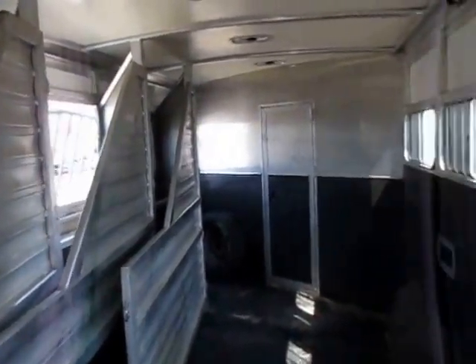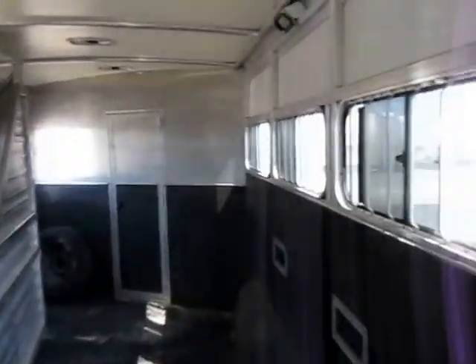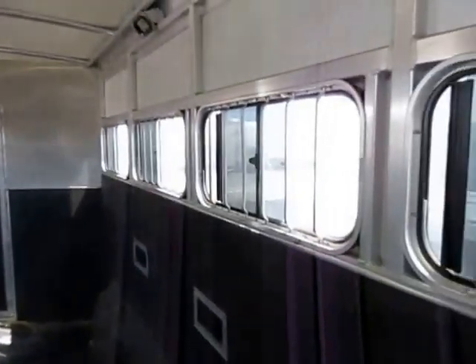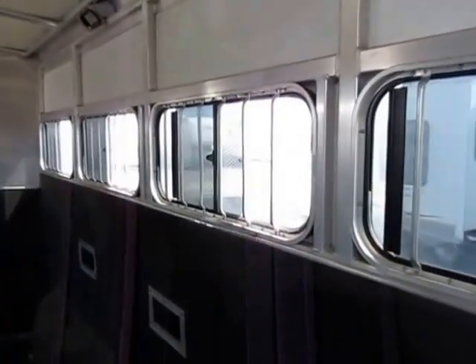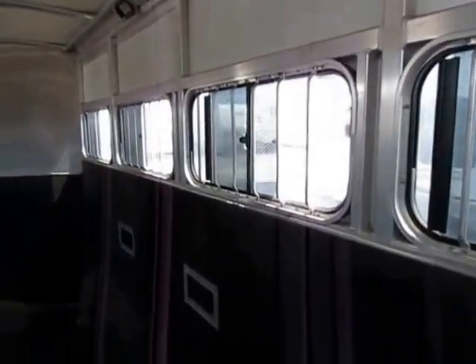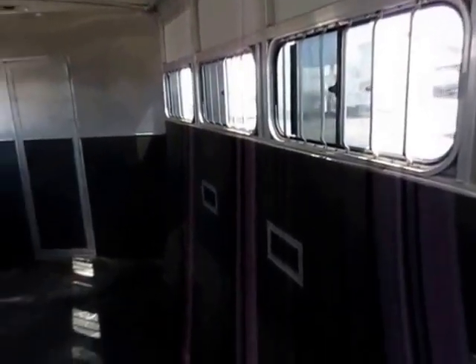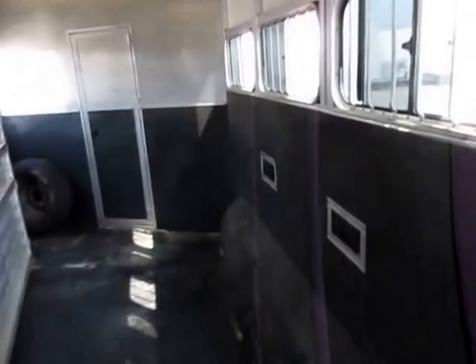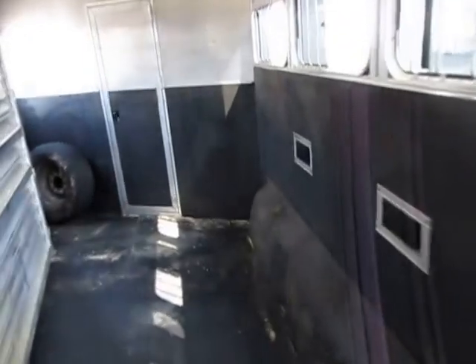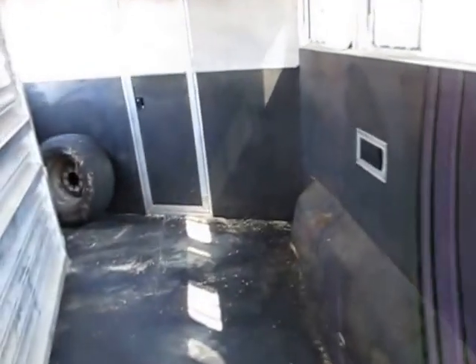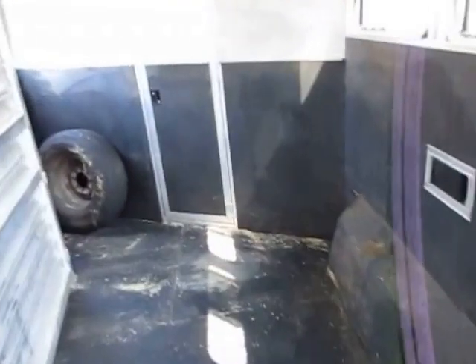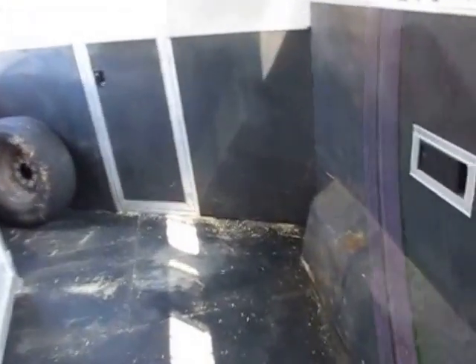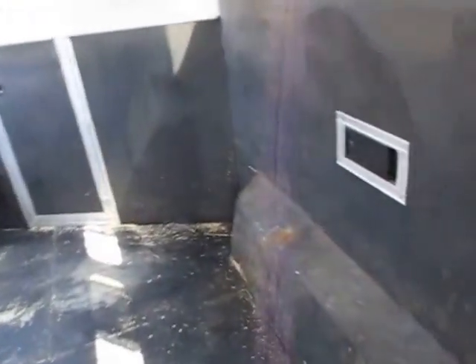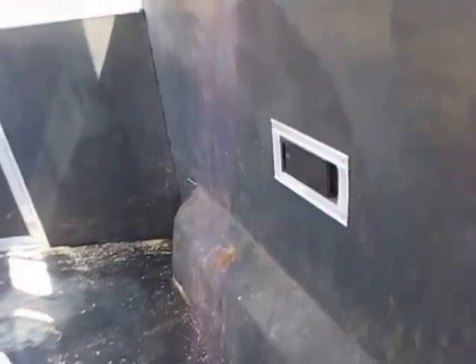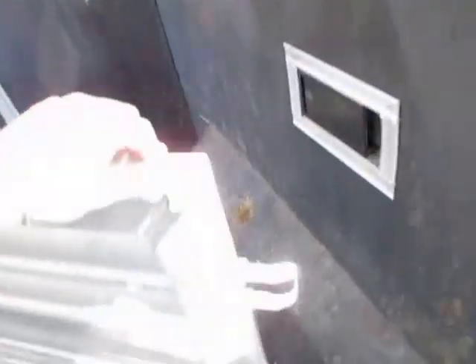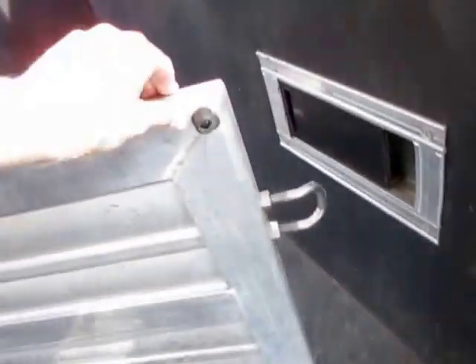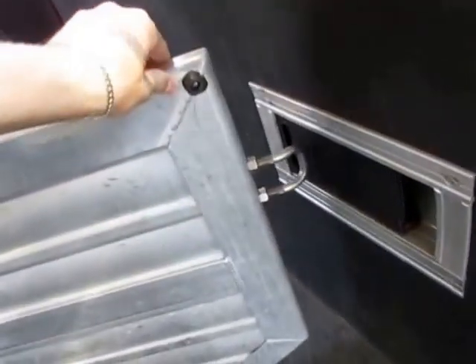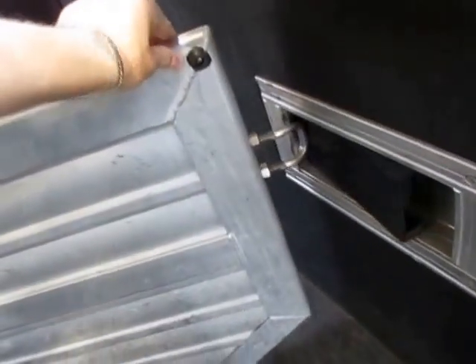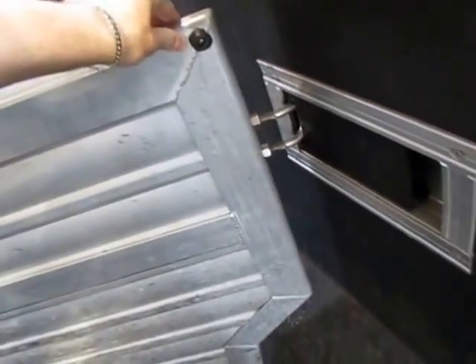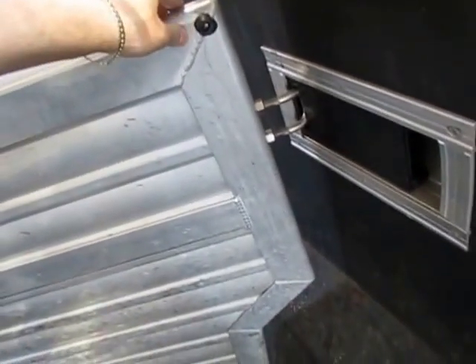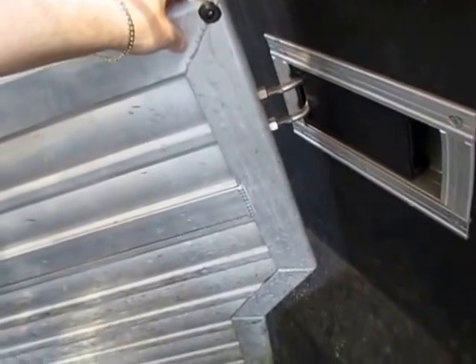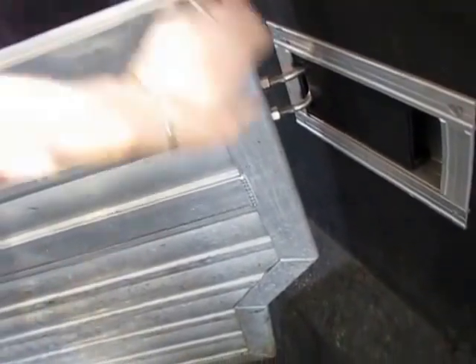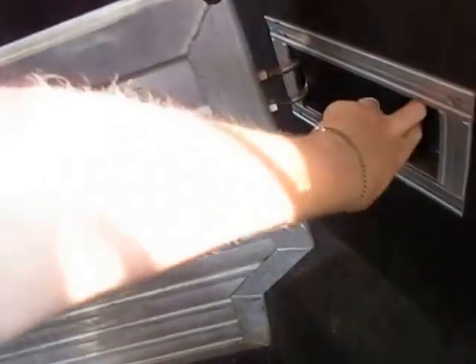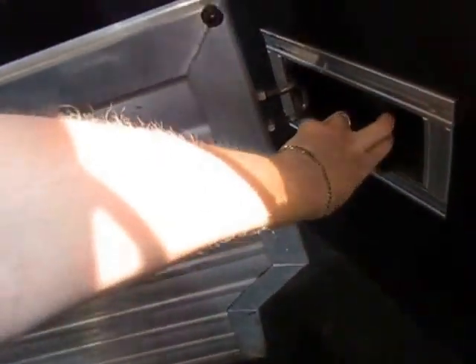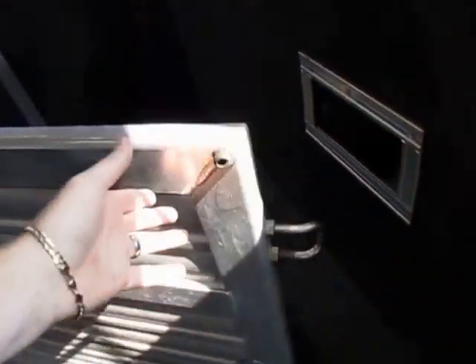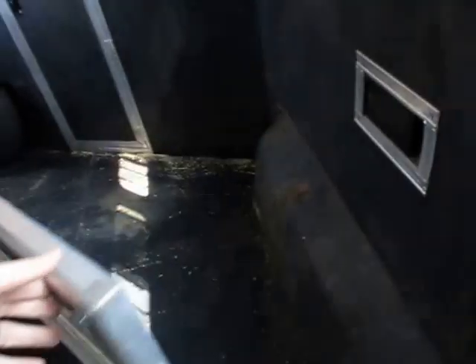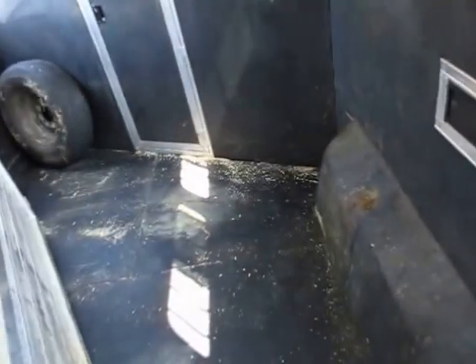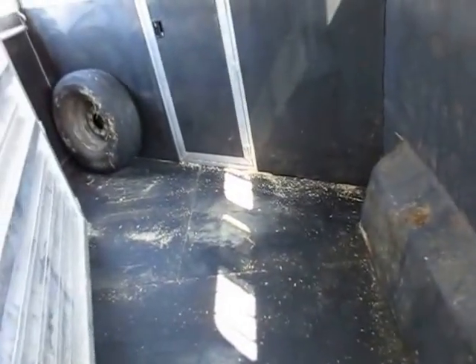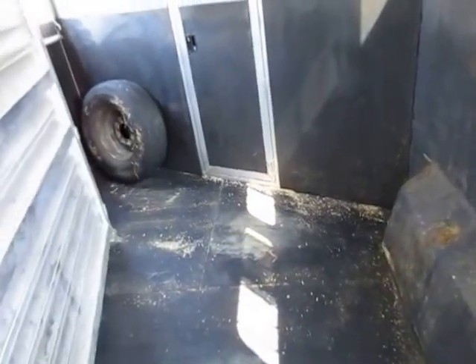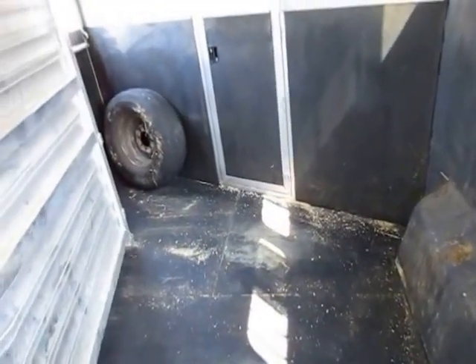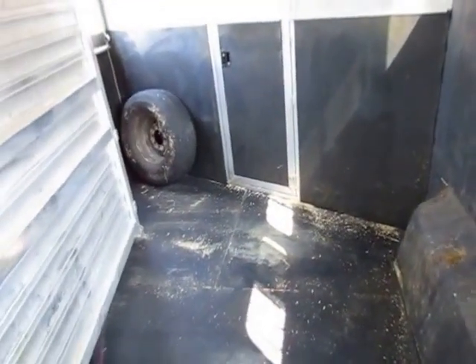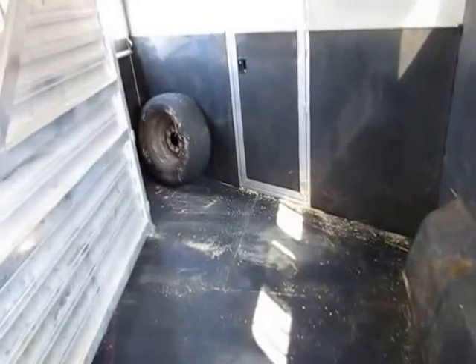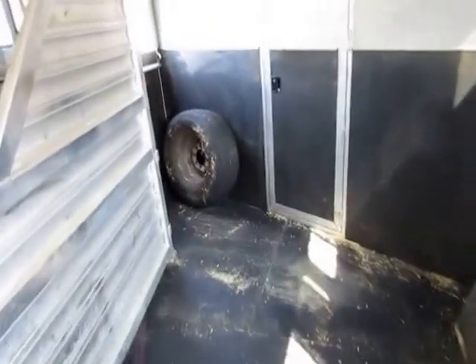All your windows are going to open for ventilation in here. Your dividers are an easy one-hand operation, and they're not the loudest I've ever heard, which I like. I don't like it when dividers are too loud because it can tend to spook the animals.